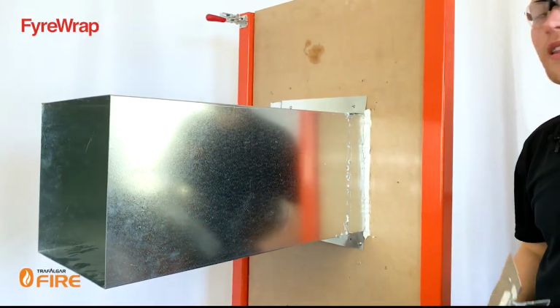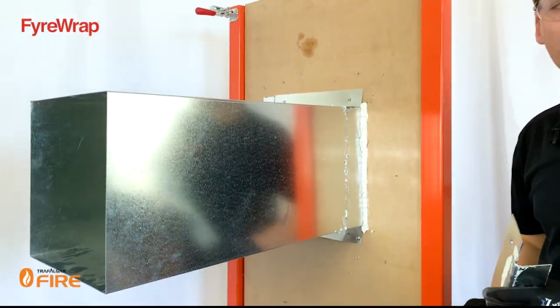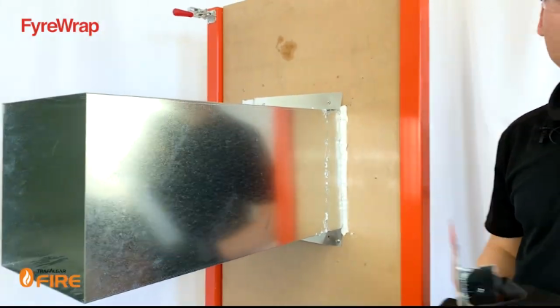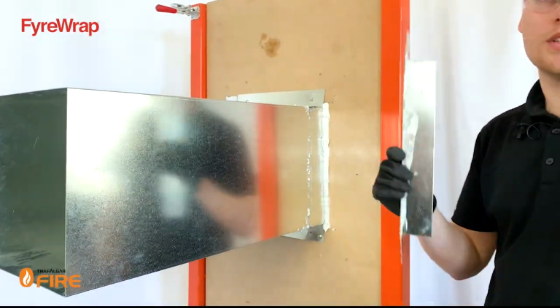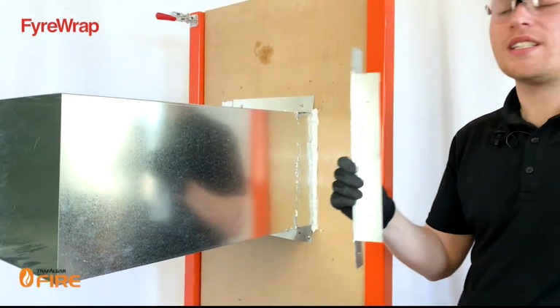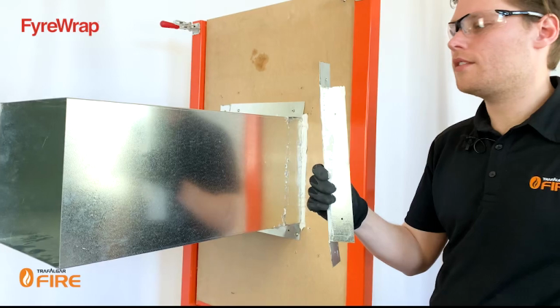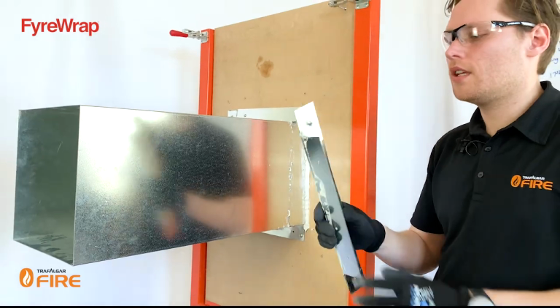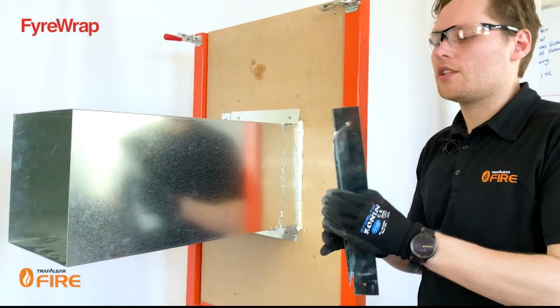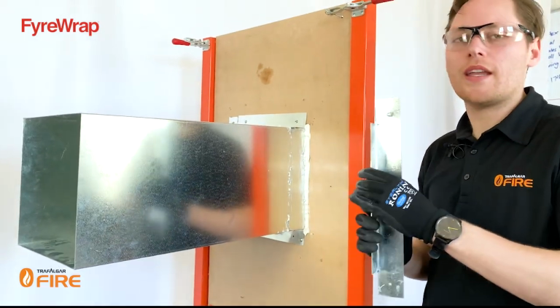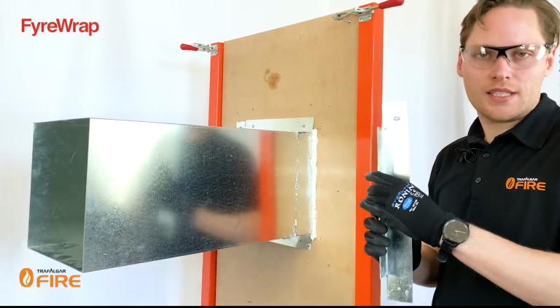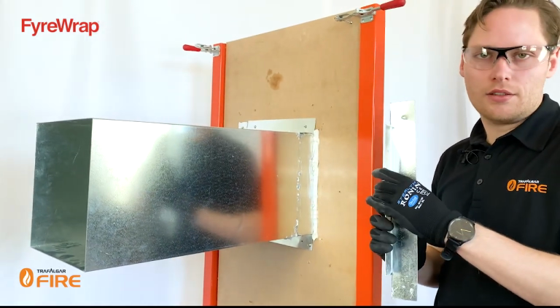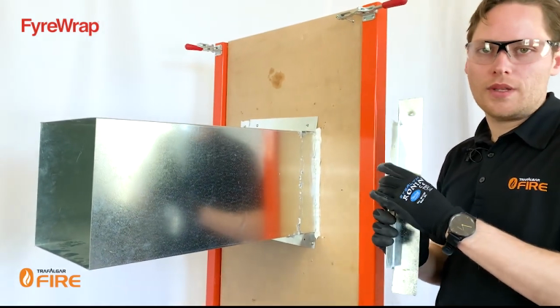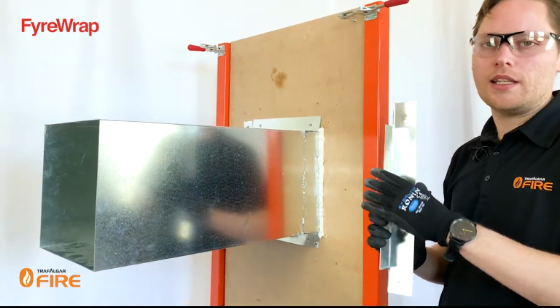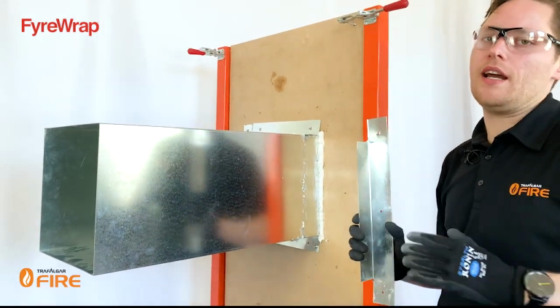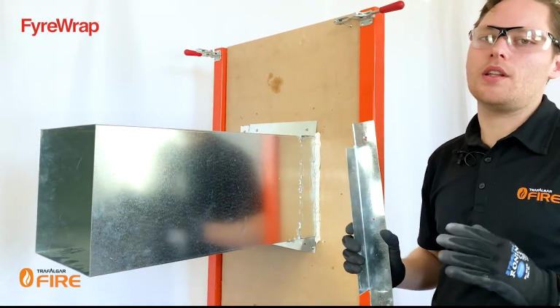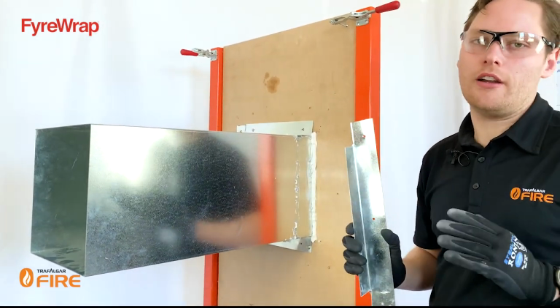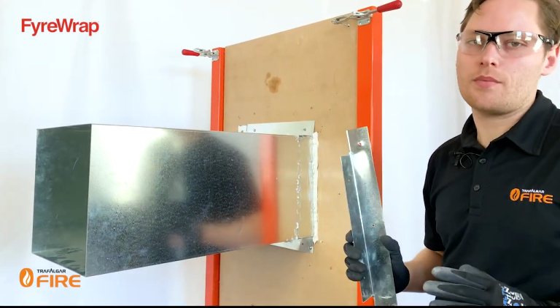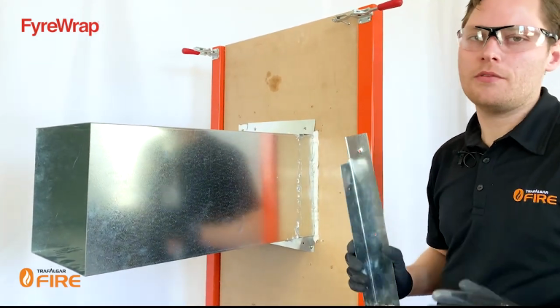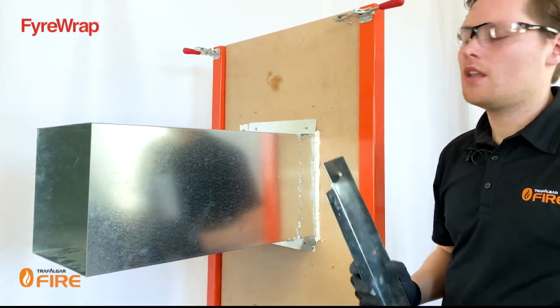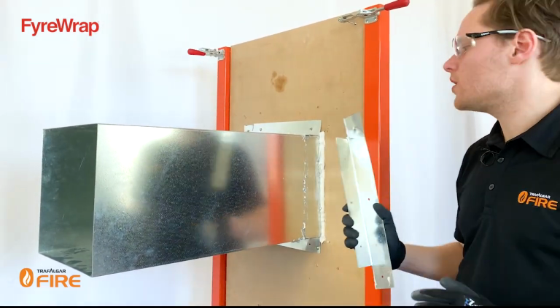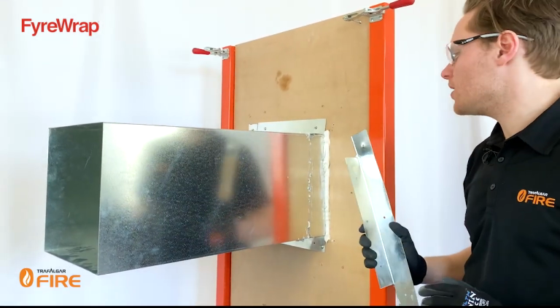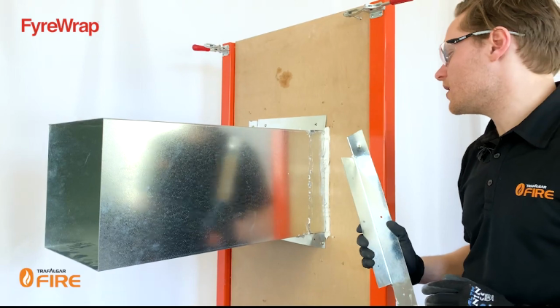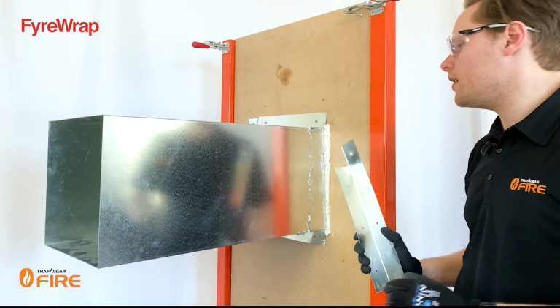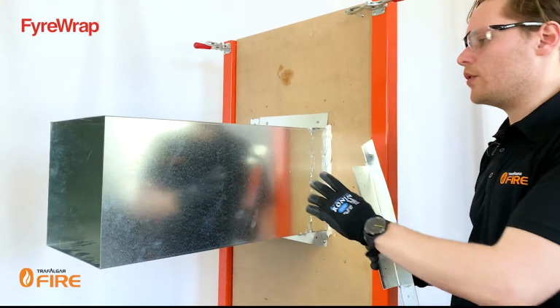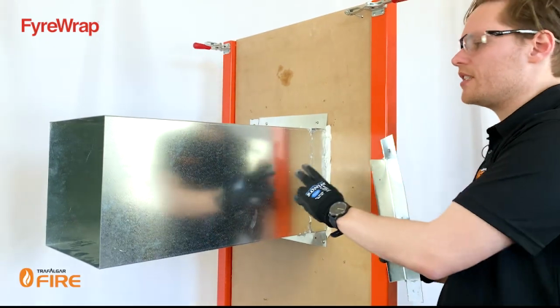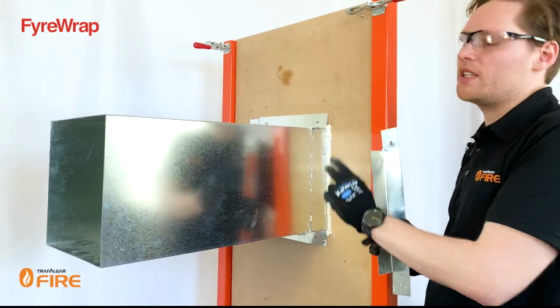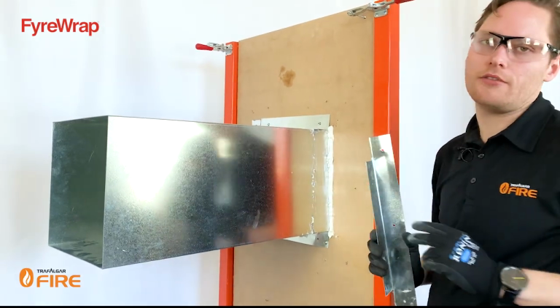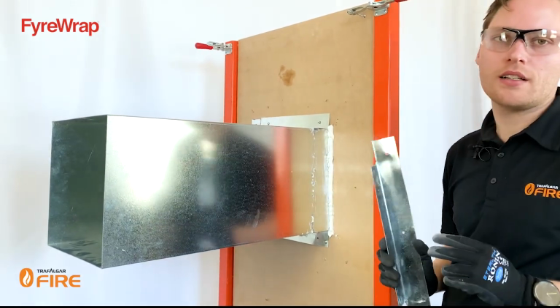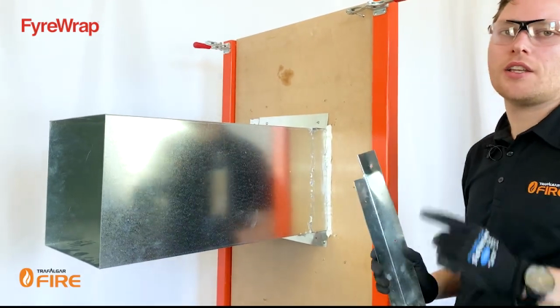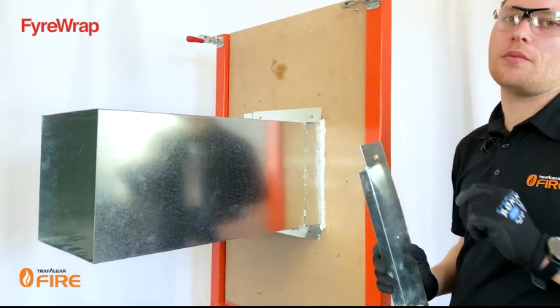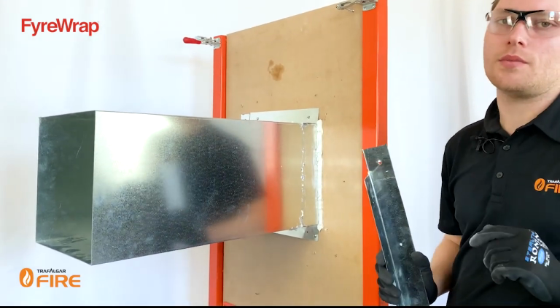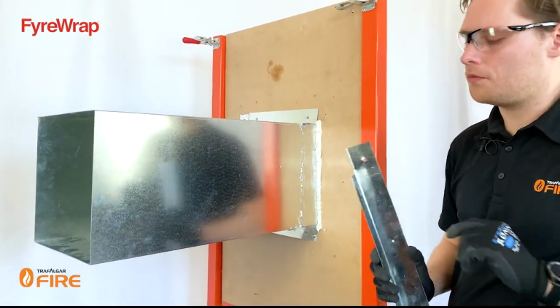The next step is to install the steel angles. The spec of the steel angles will be clearly written out inside the FireWrap technical manual. The ones we're using here today are to suit a 600 by 600 duct going through a plasterboard wall.